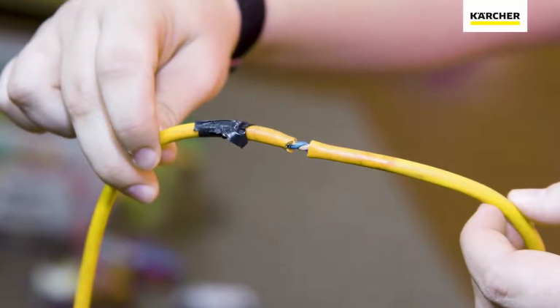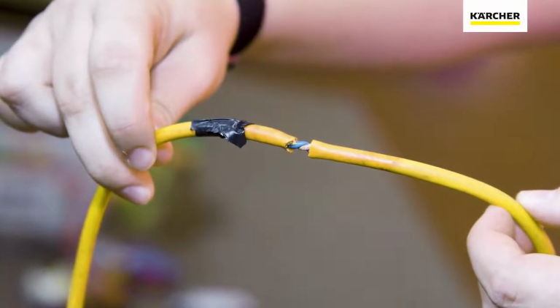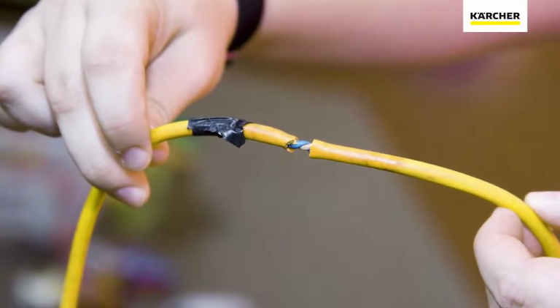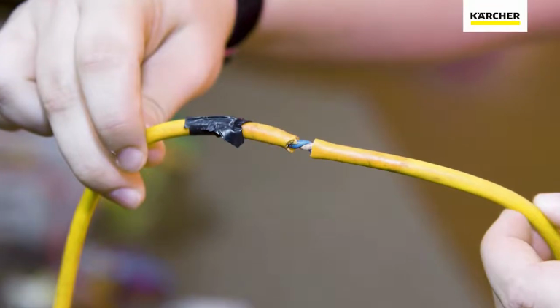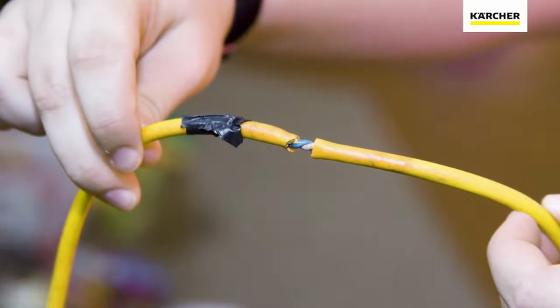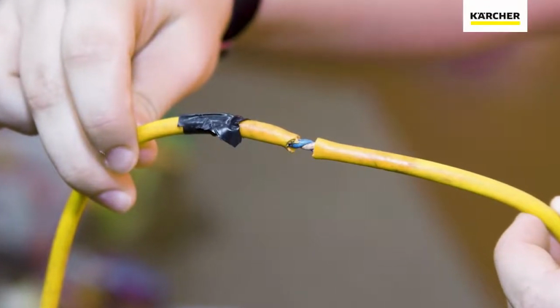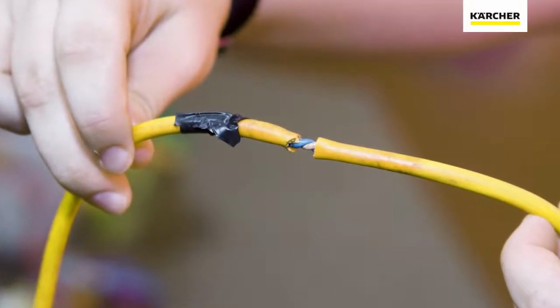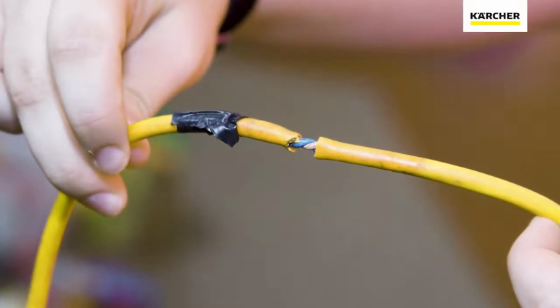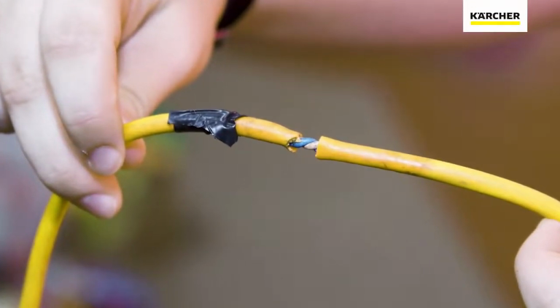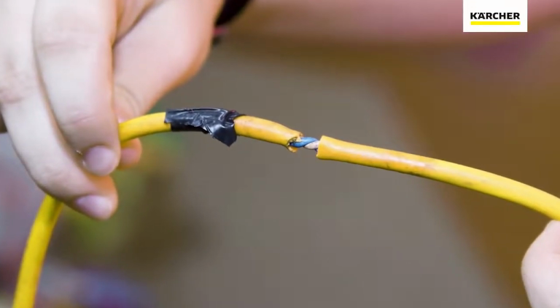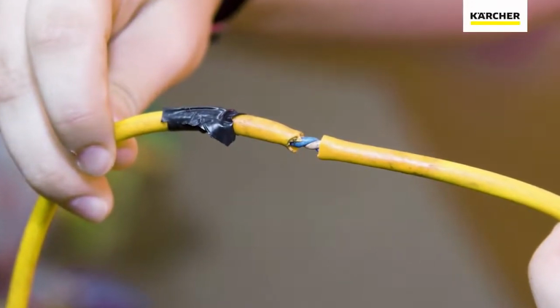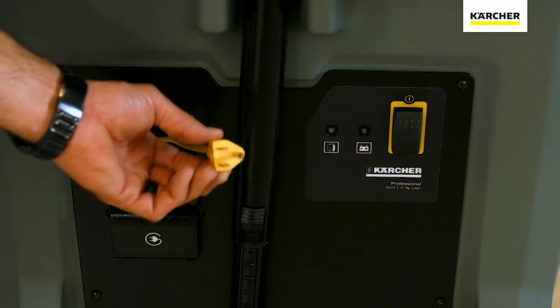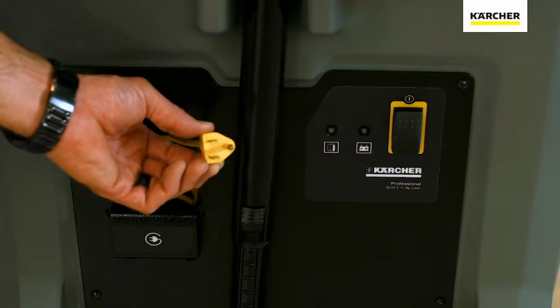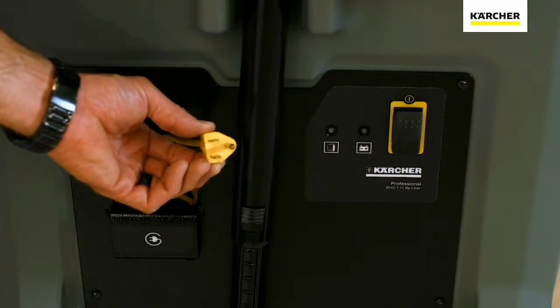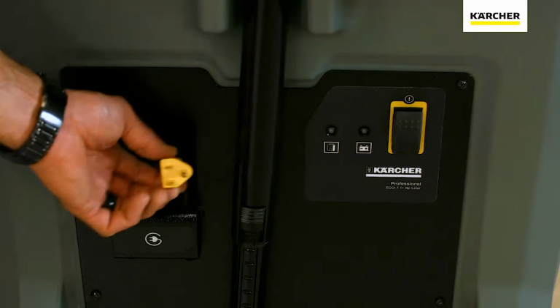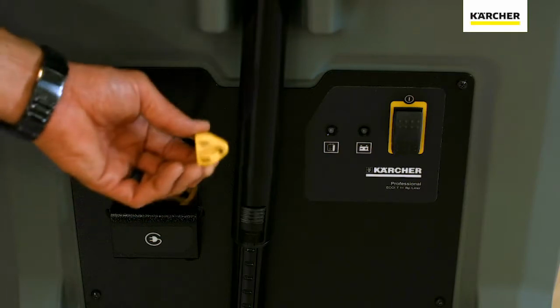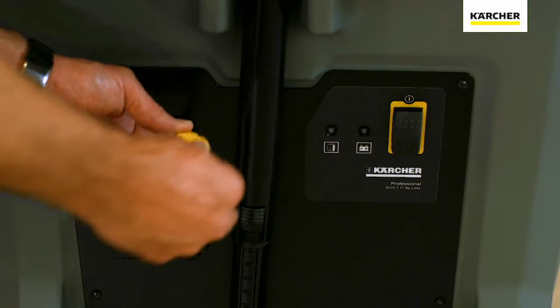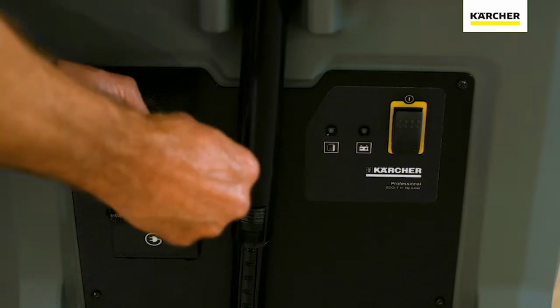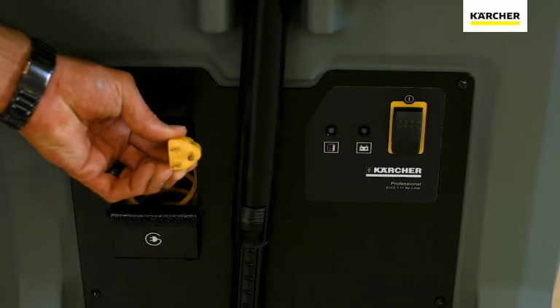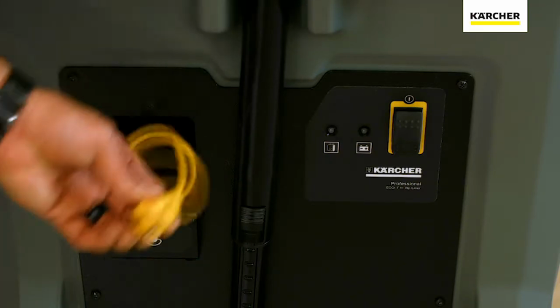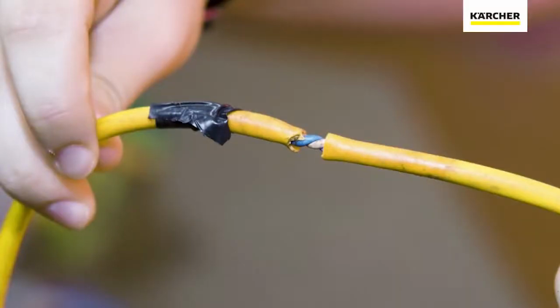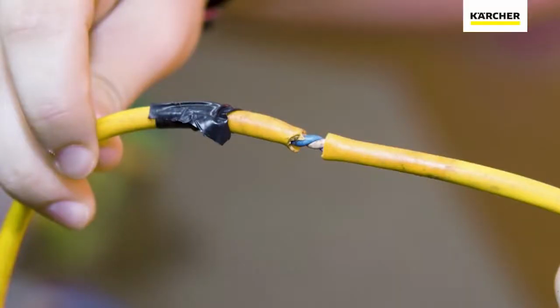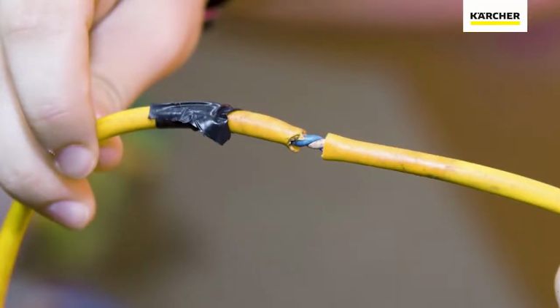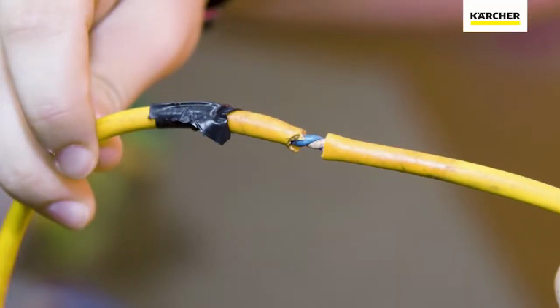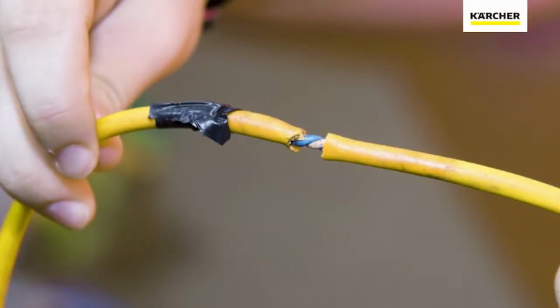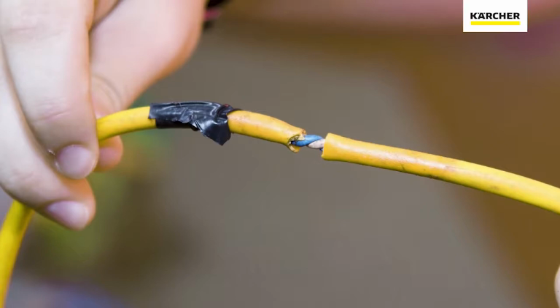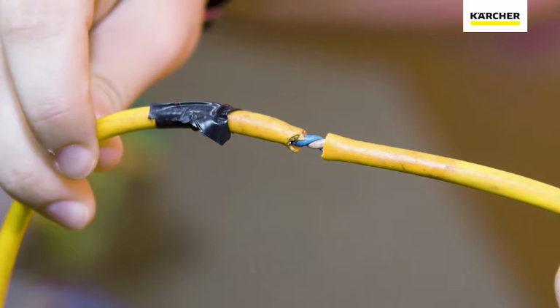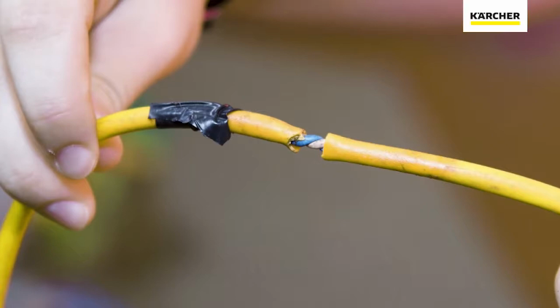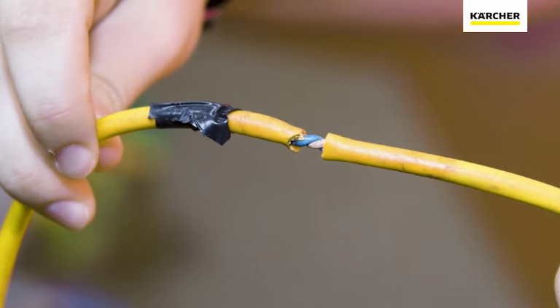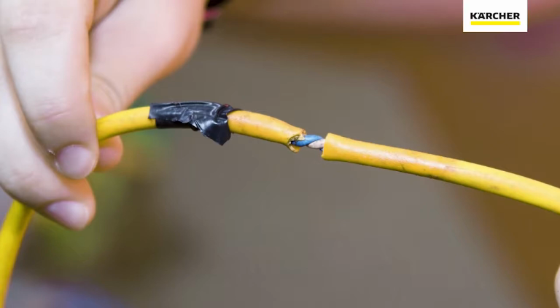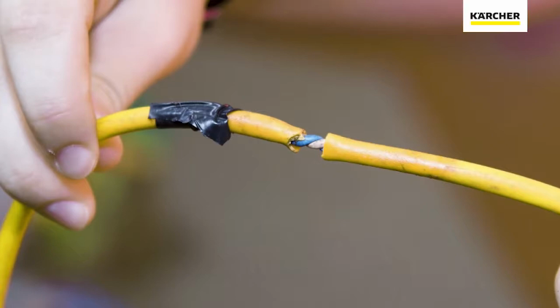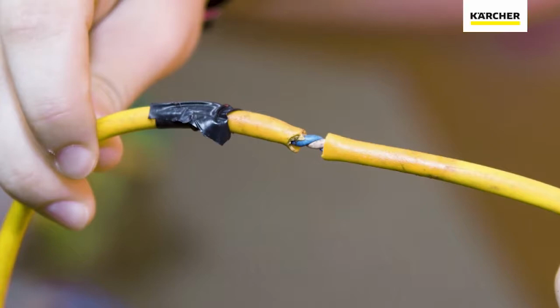Next thing you want to do is go ahead and check your cord. Make sure your ground prong is still there and there's no cuts in the cord. If you find your ground prong missing or you do have cuts in the cord, please report that directly to your supervisor so you can get it replaced.